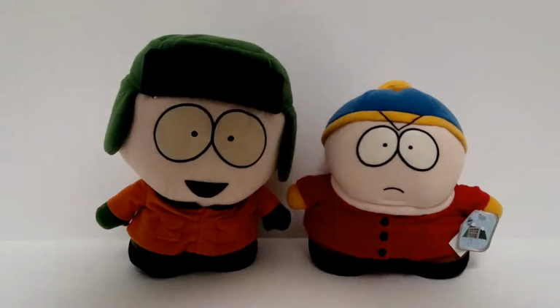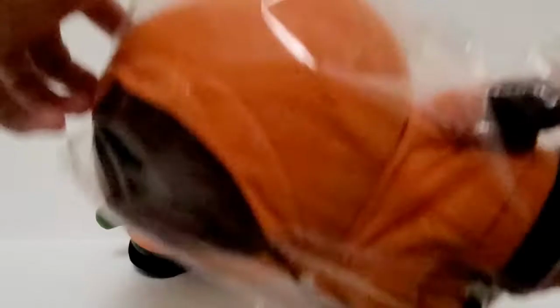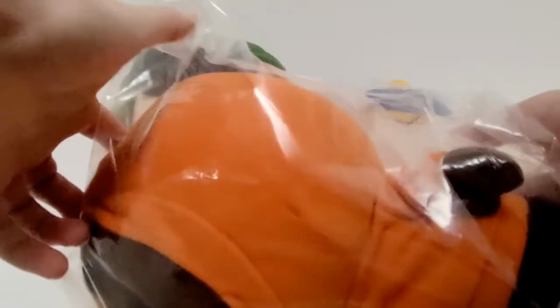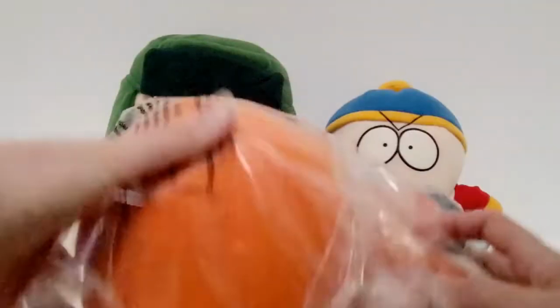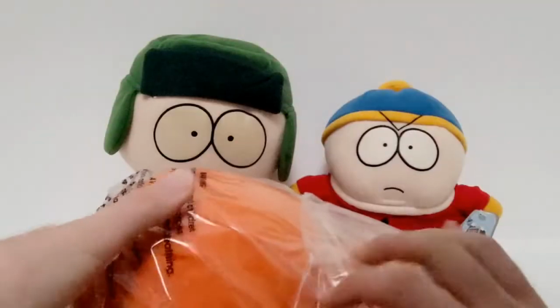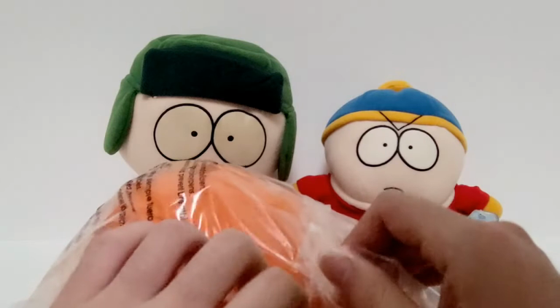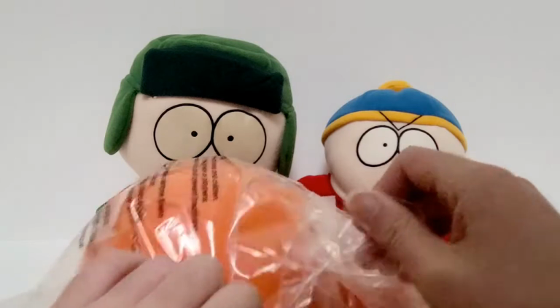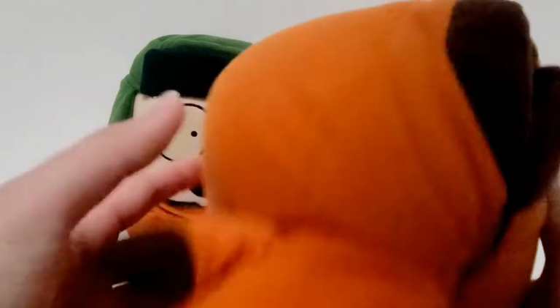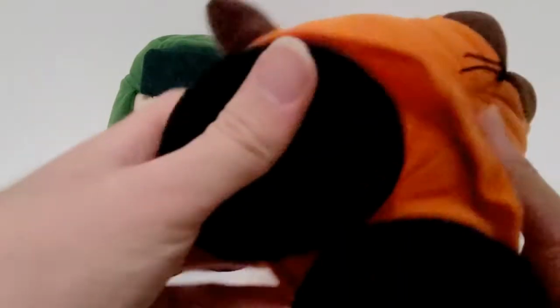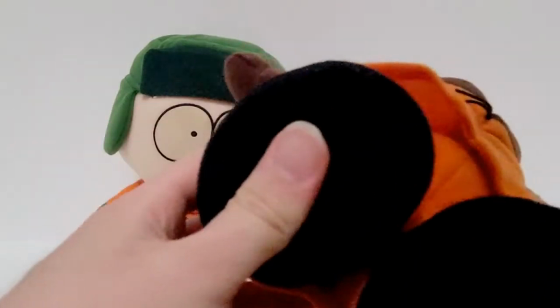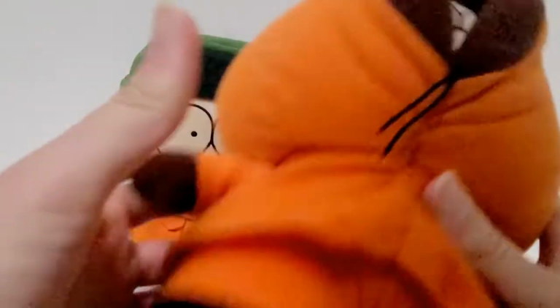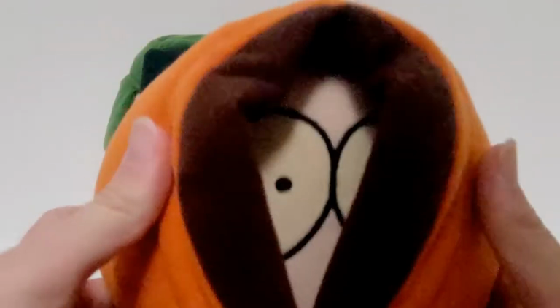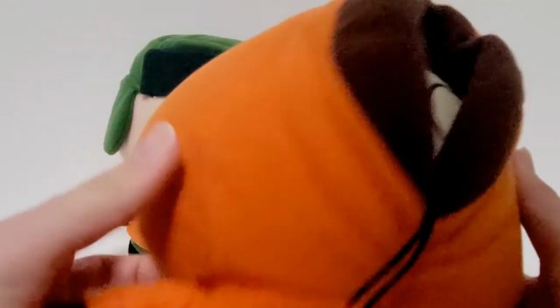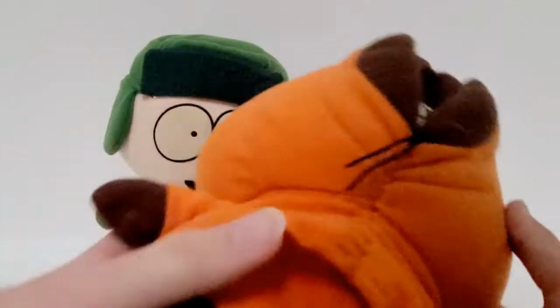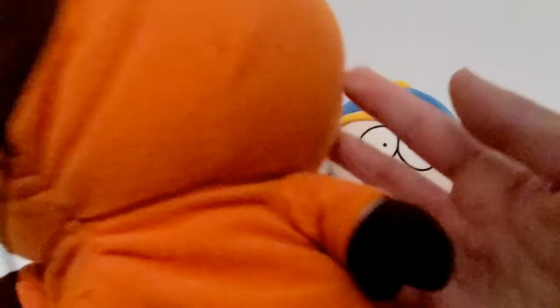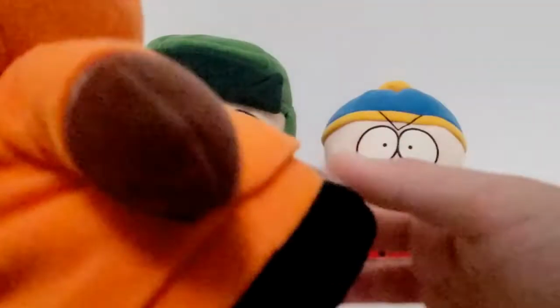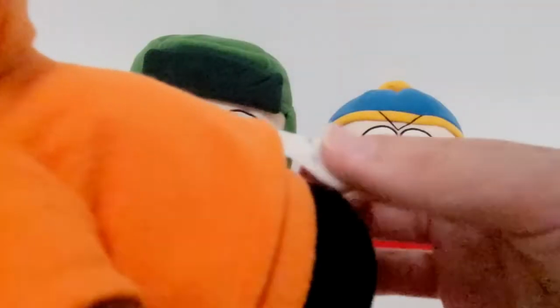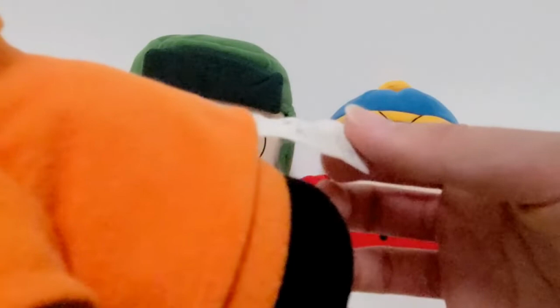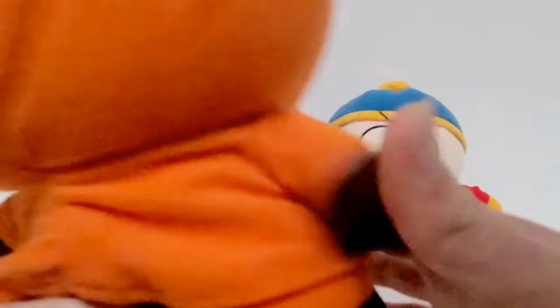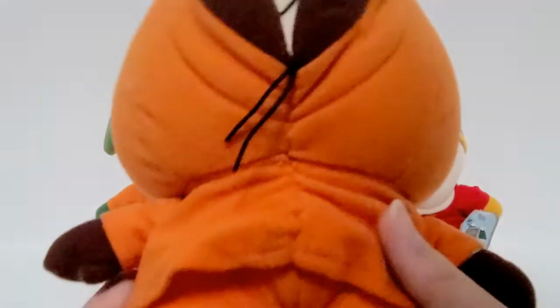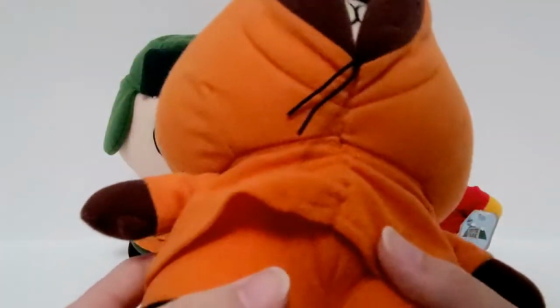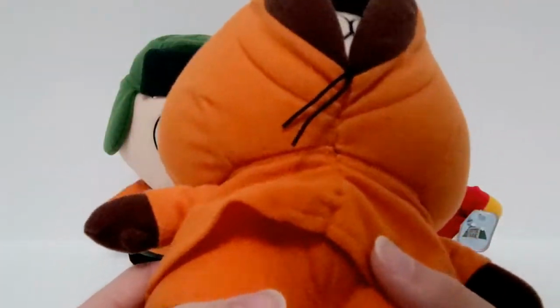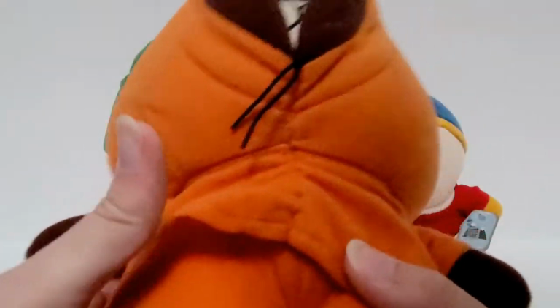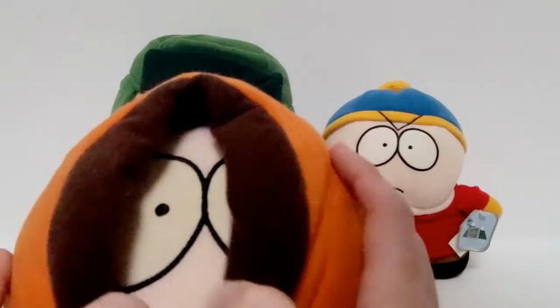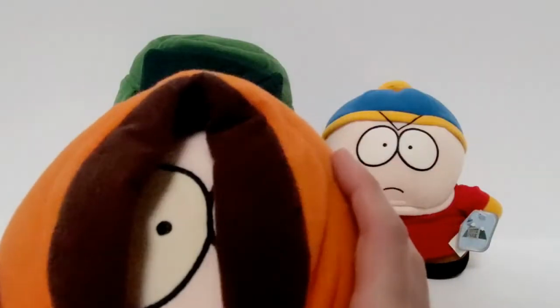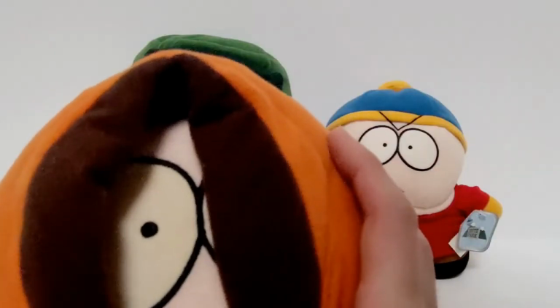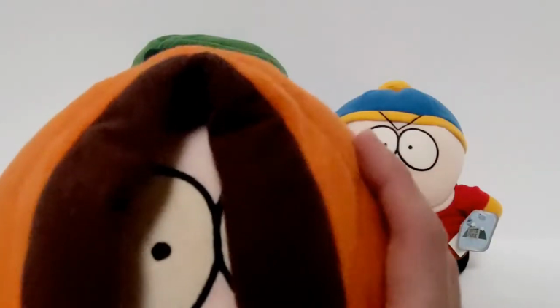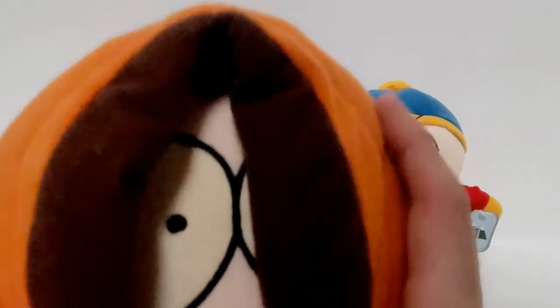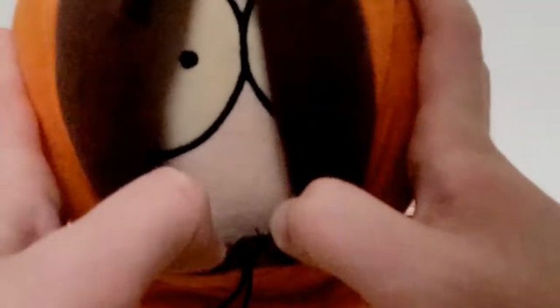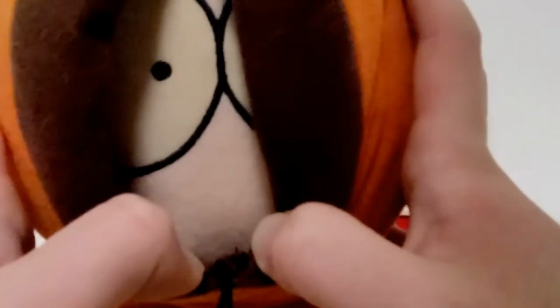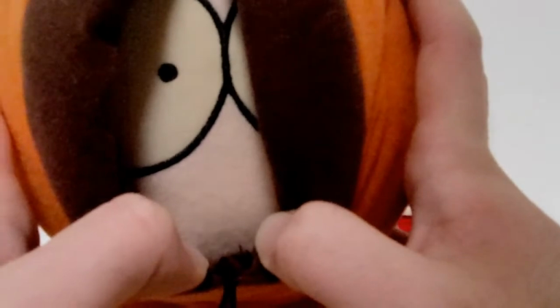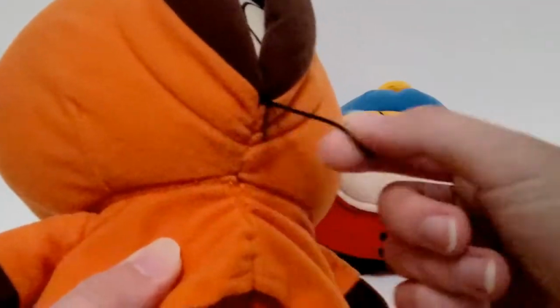And here's Kenny. He also has fabric feet. I really don't know the history of why some of these have fabric feet and why the other ones don't. And this Kenny has no mount hoodie strings.